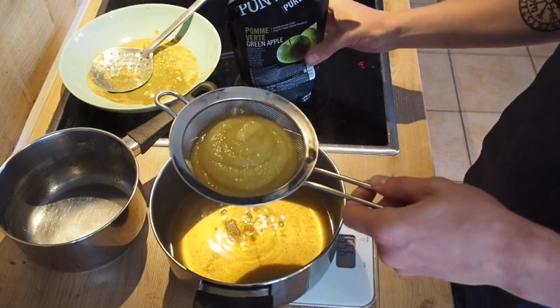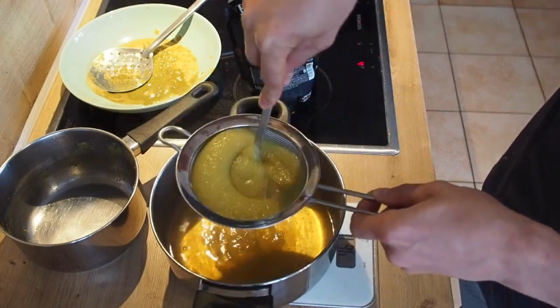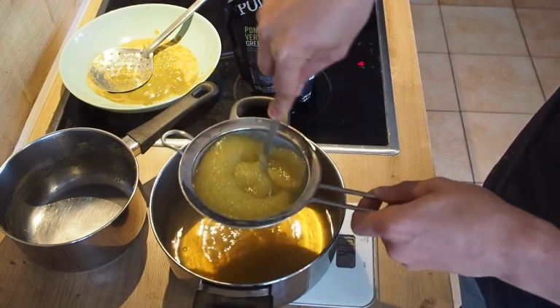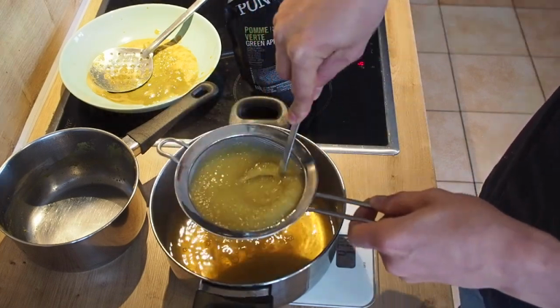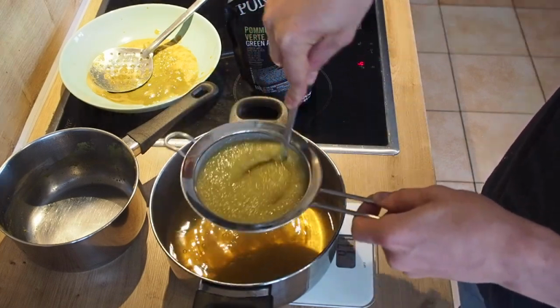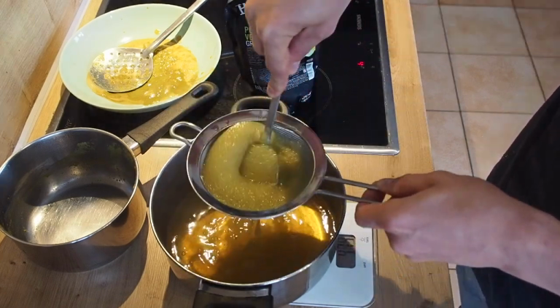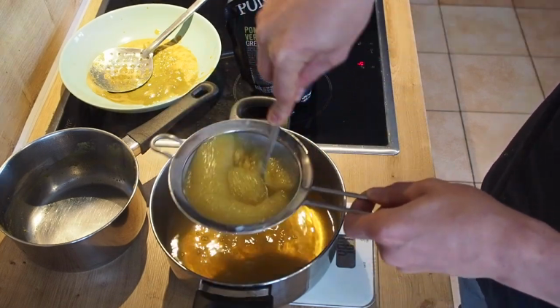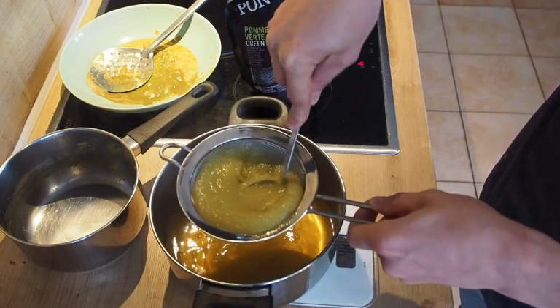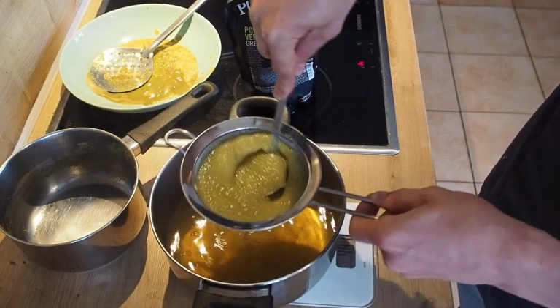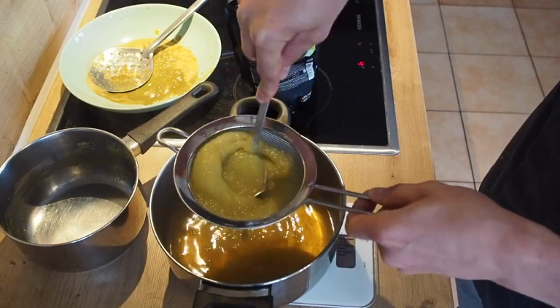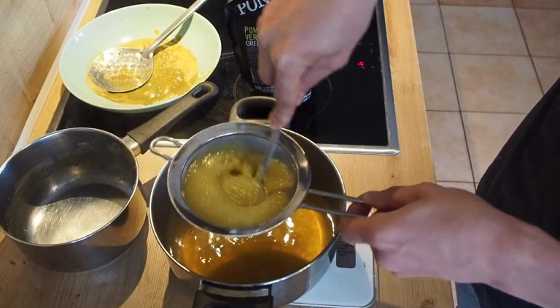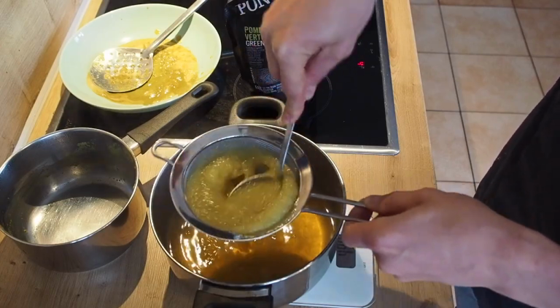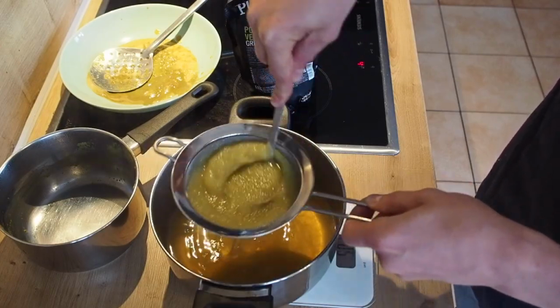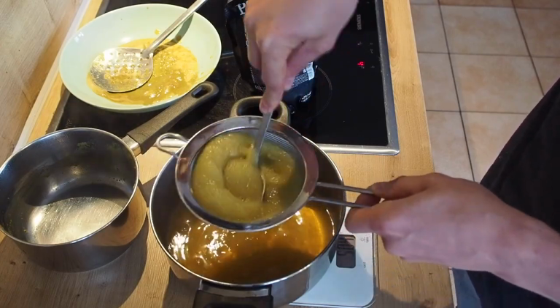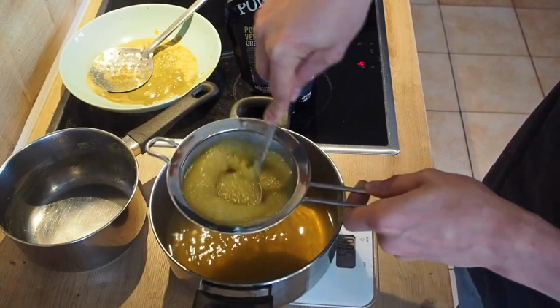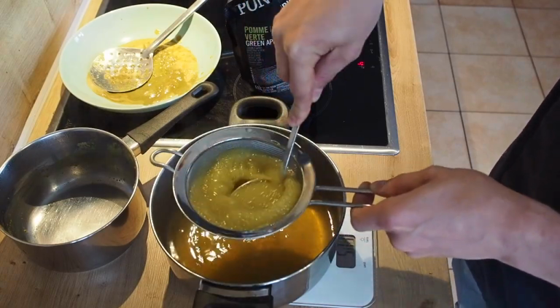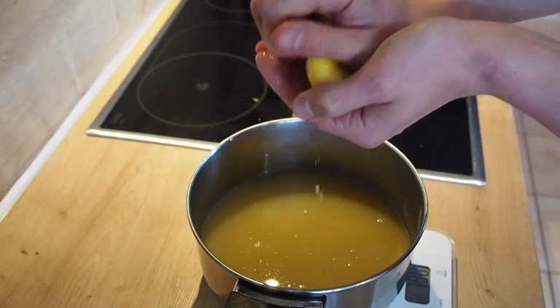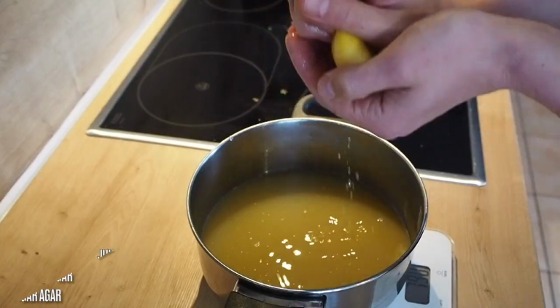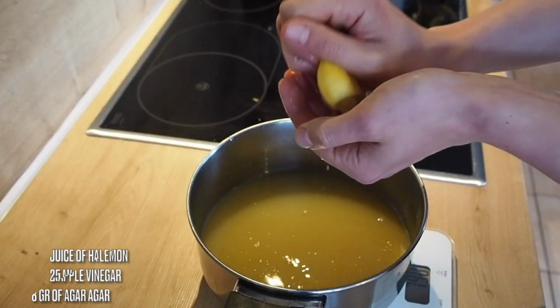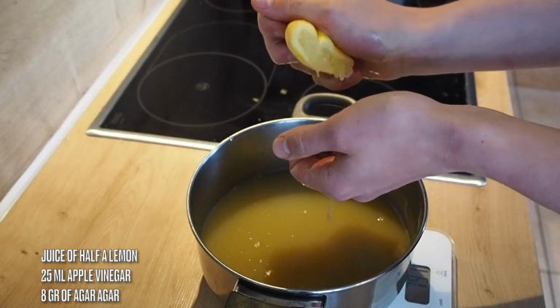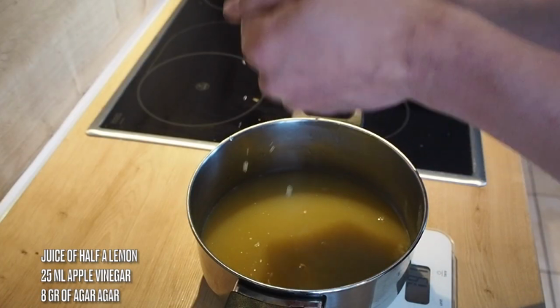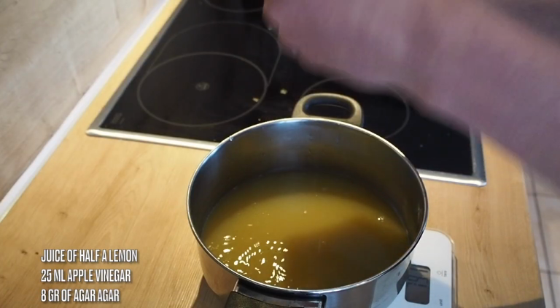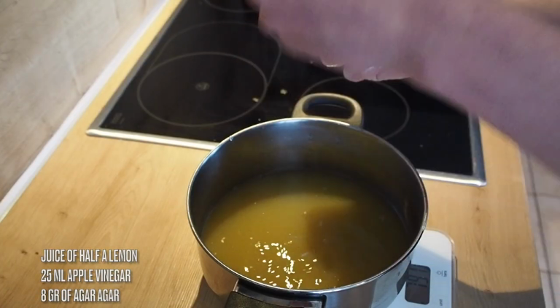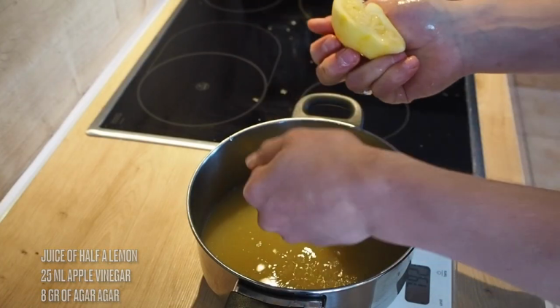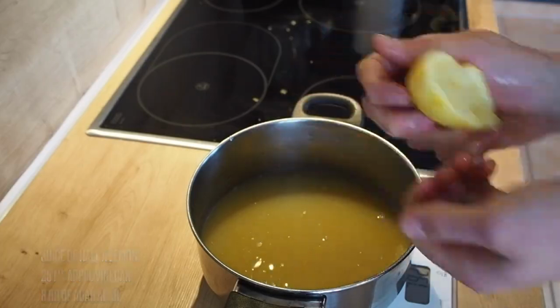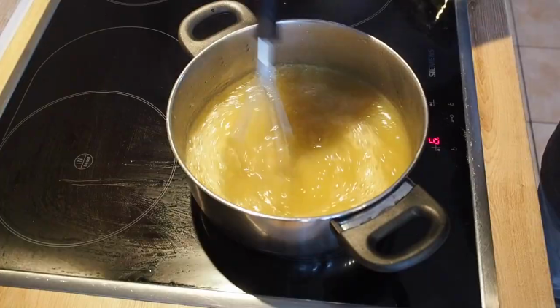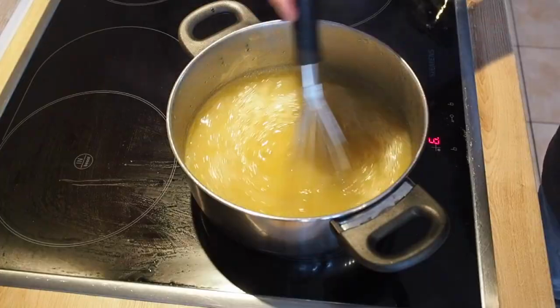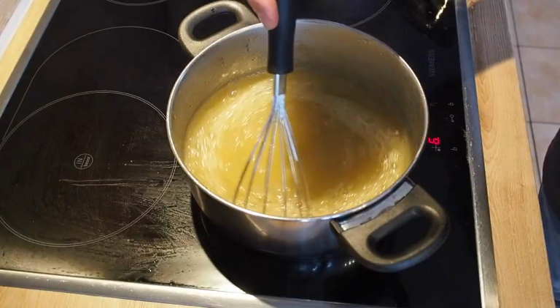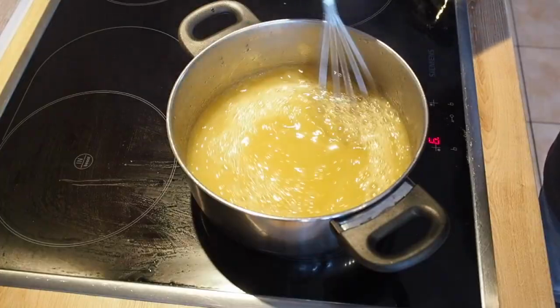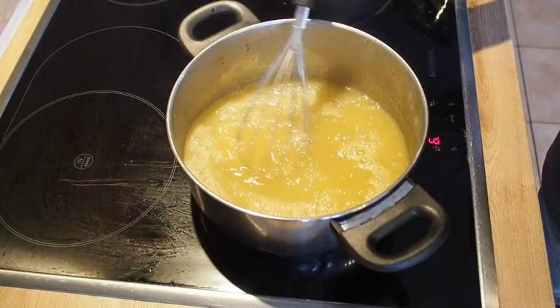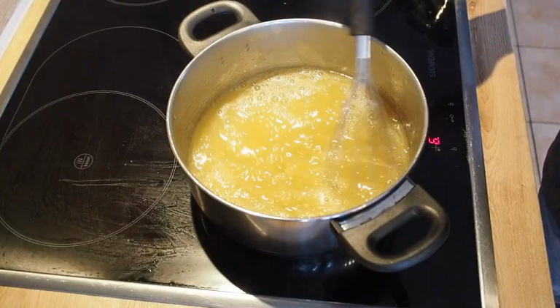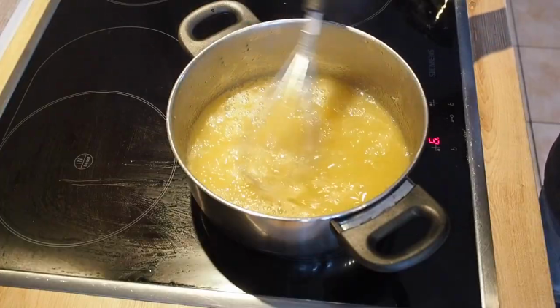Season this with the juice of half a lemon and 25 ml of apple vinegar. Add 8 grams of agar powder and bring to a boil. After that let it set in your fridge.